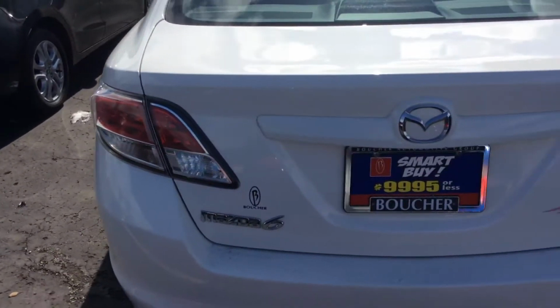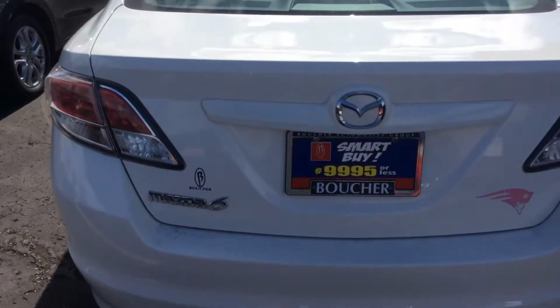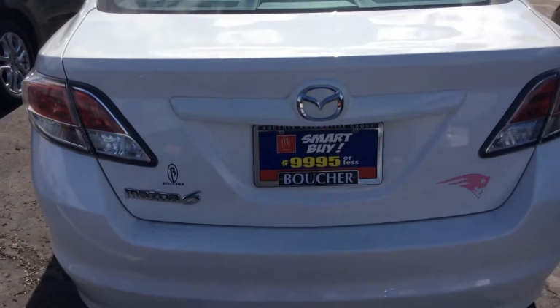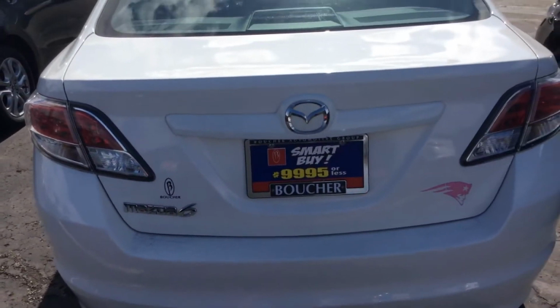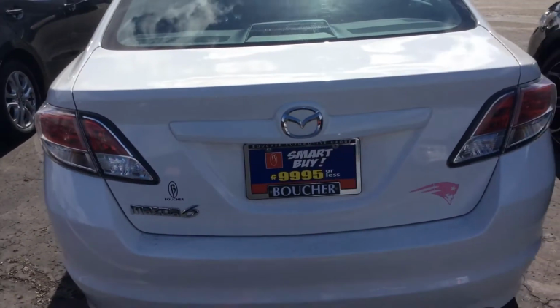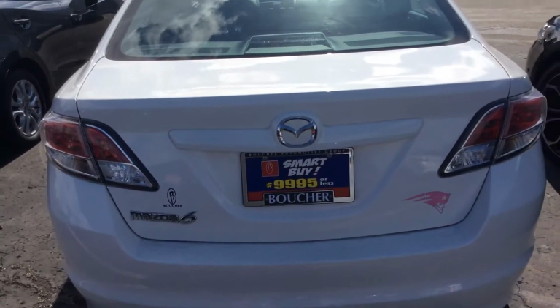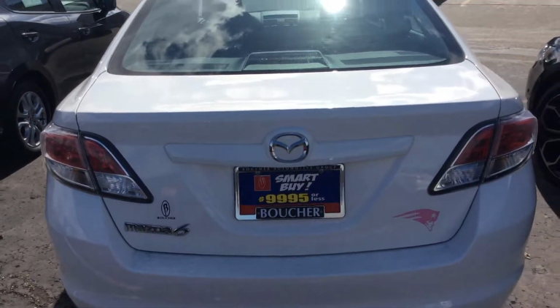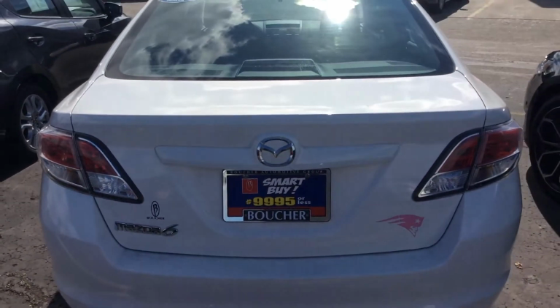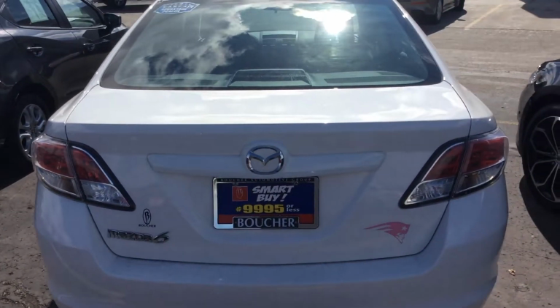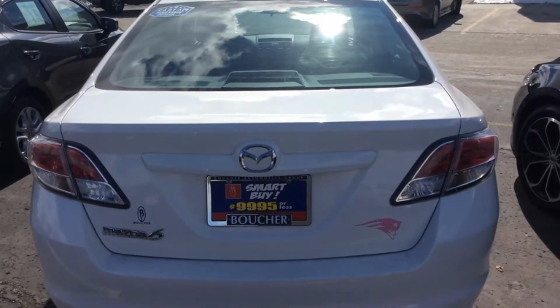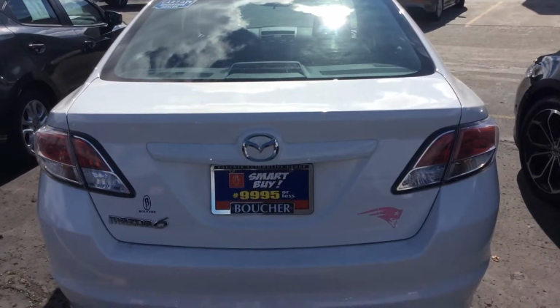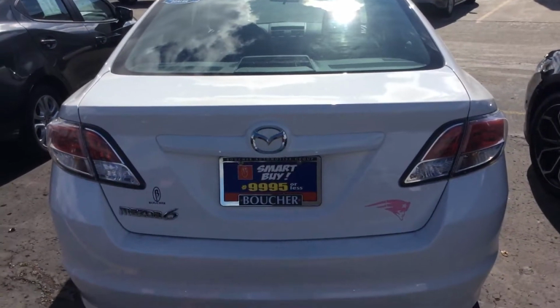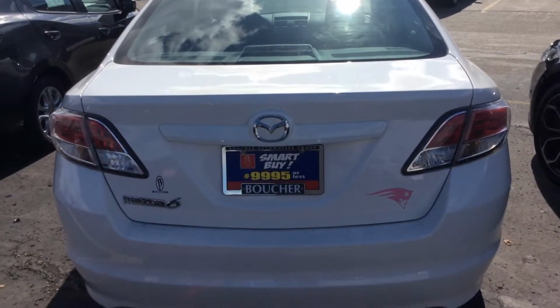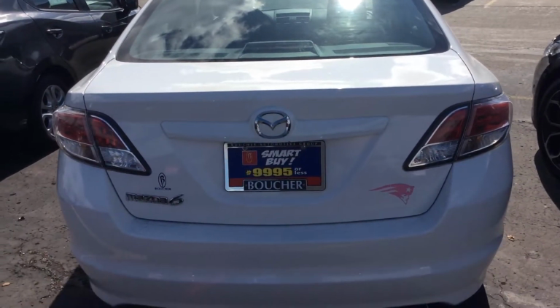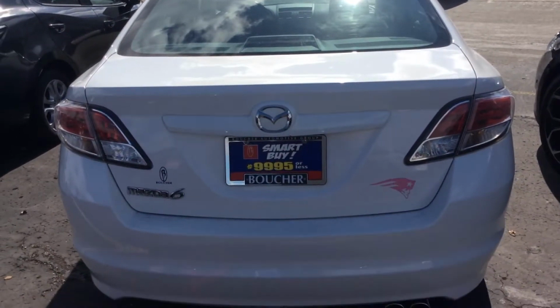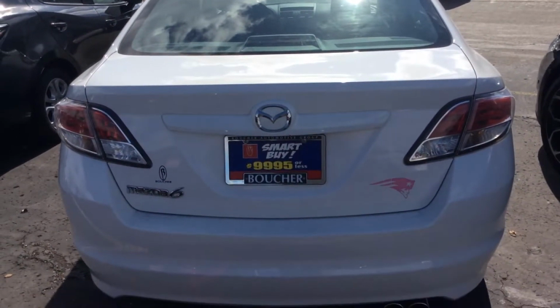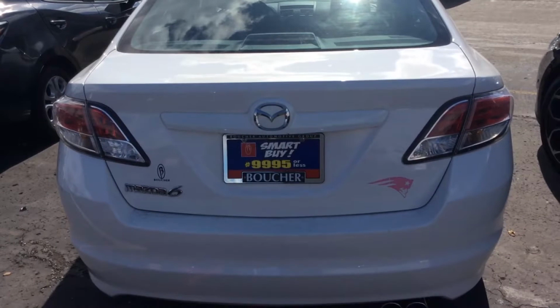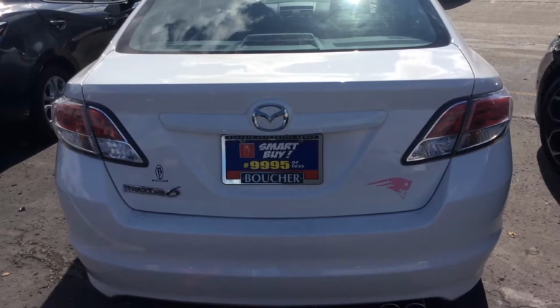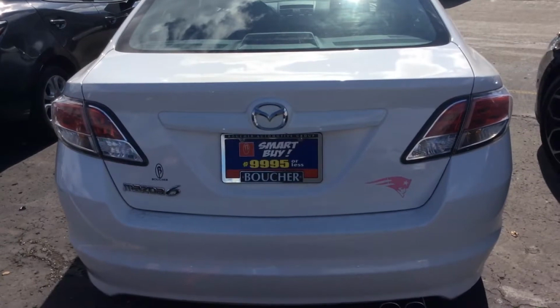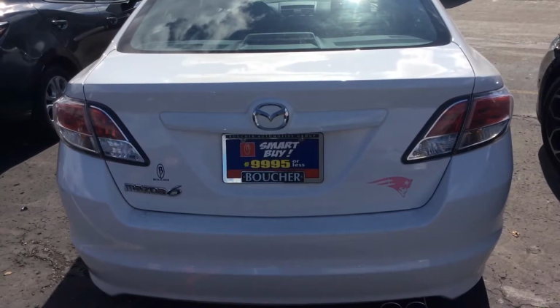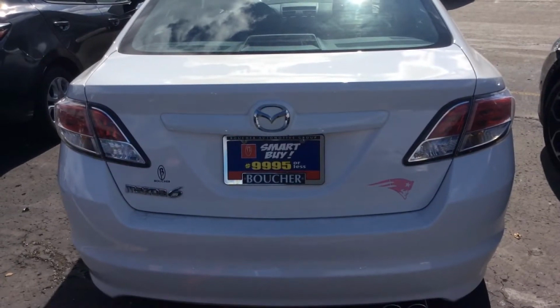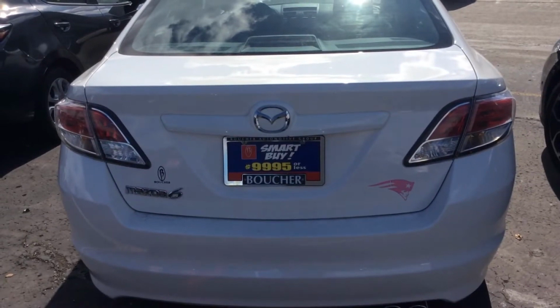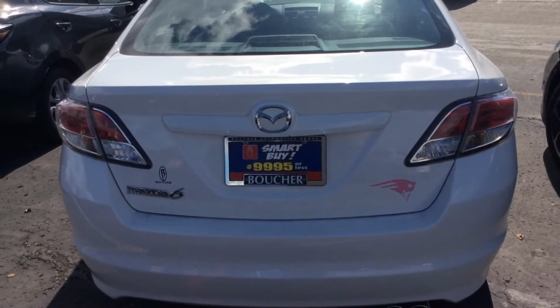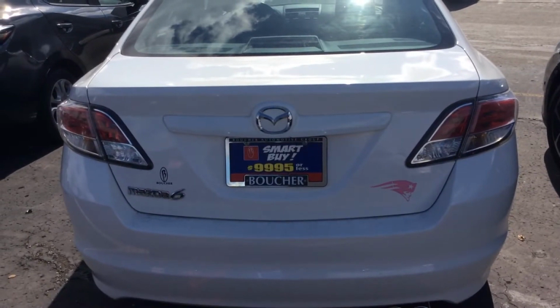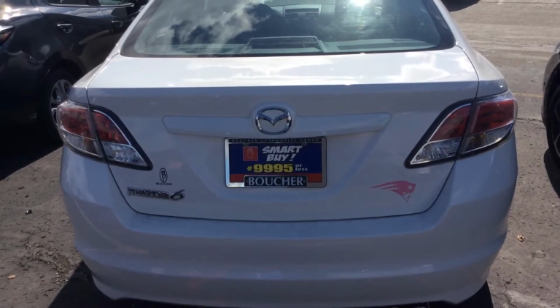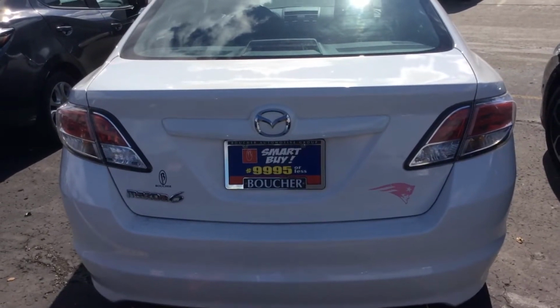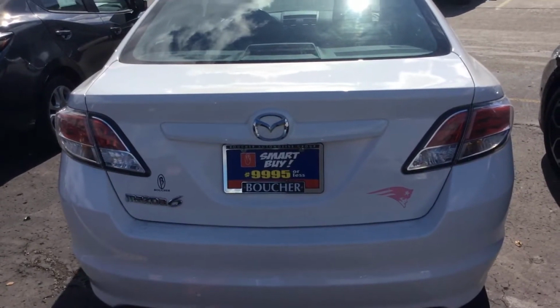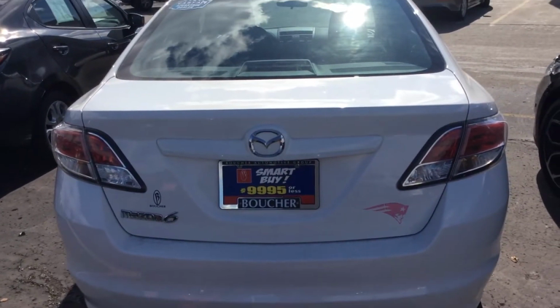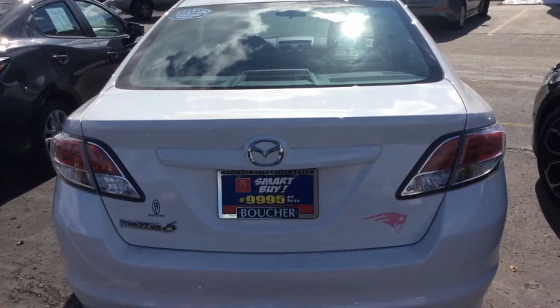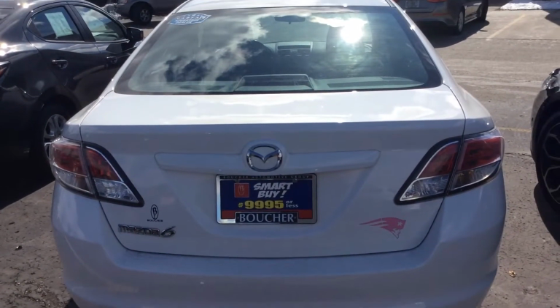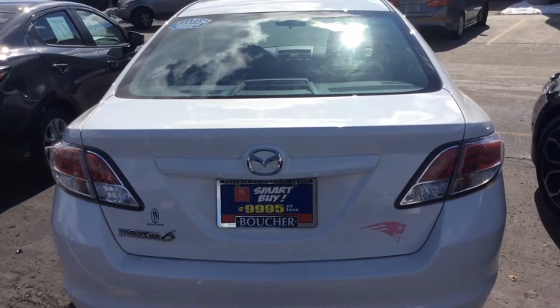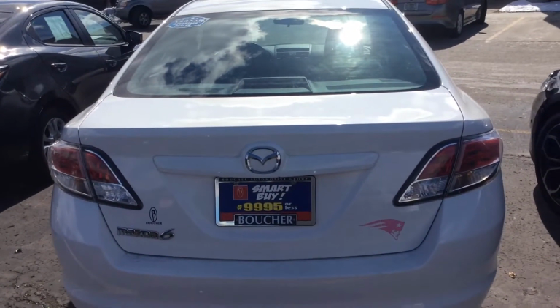Again, Mazda 6, Boucher Imports. Pete Caruso, 262-886-2886.